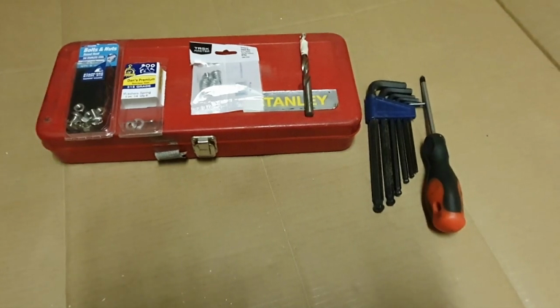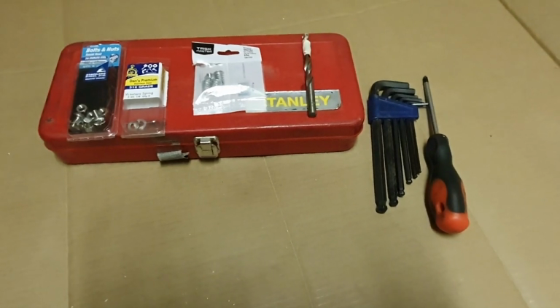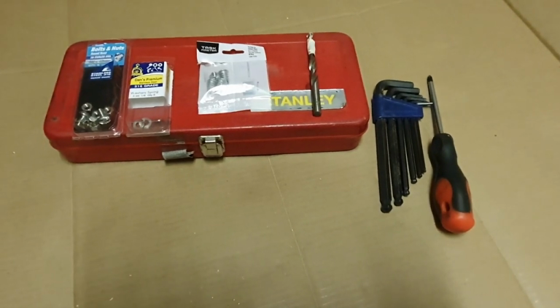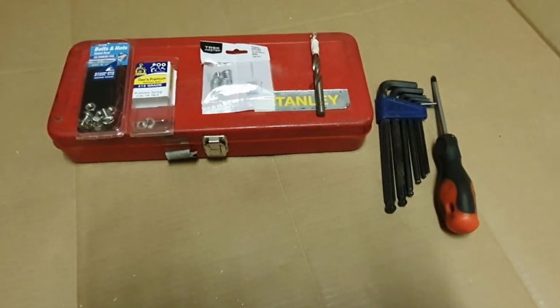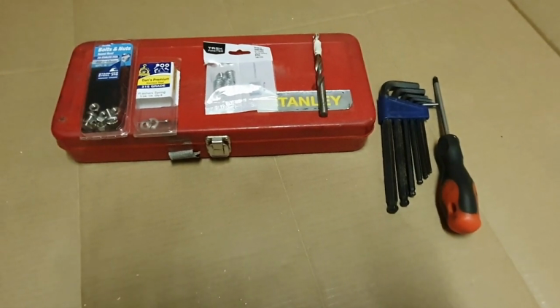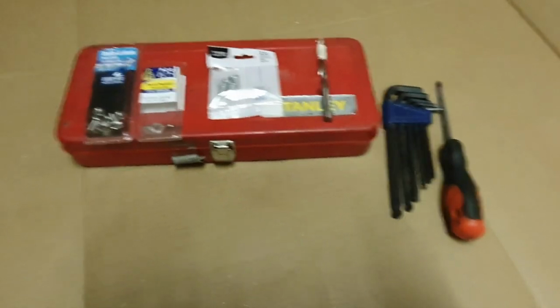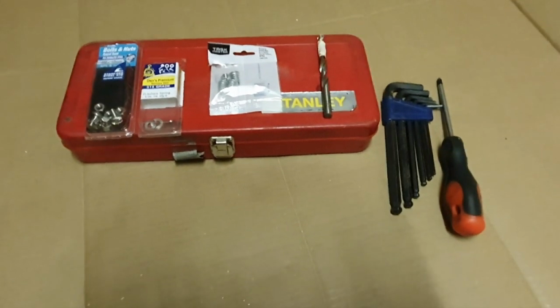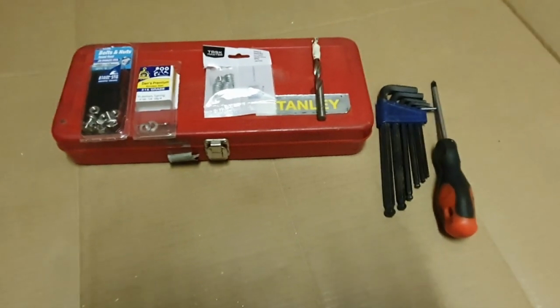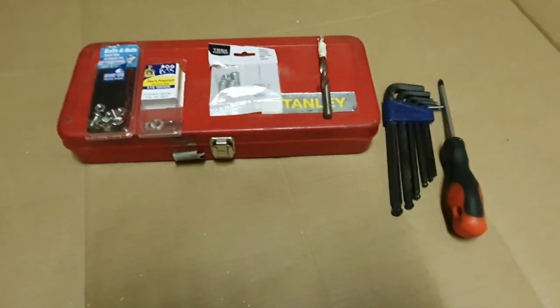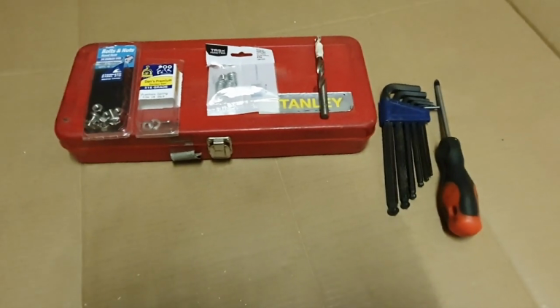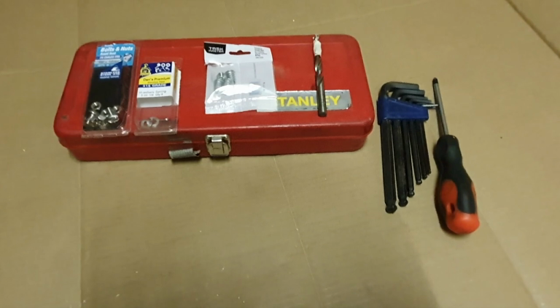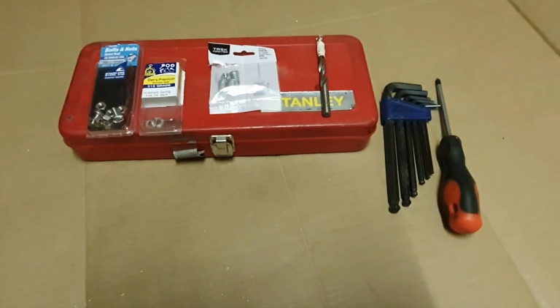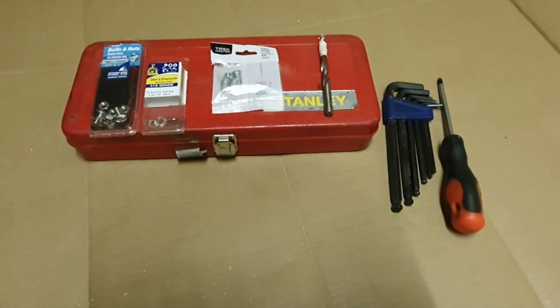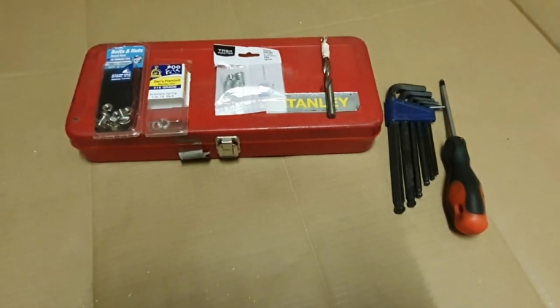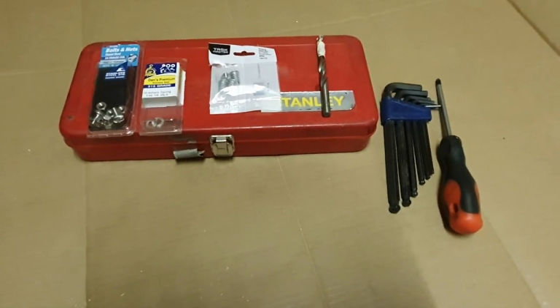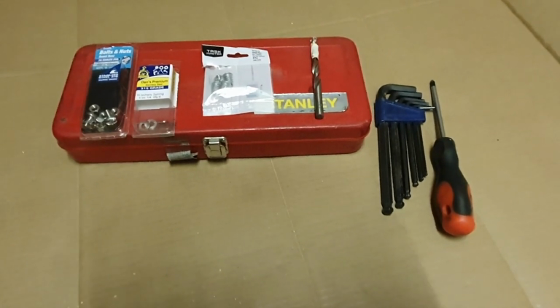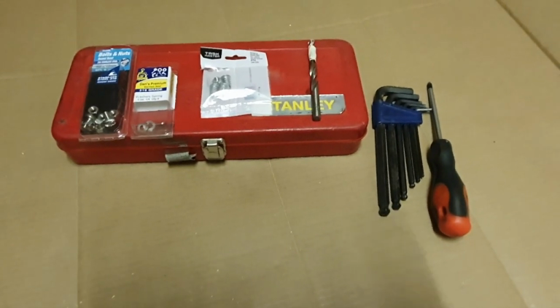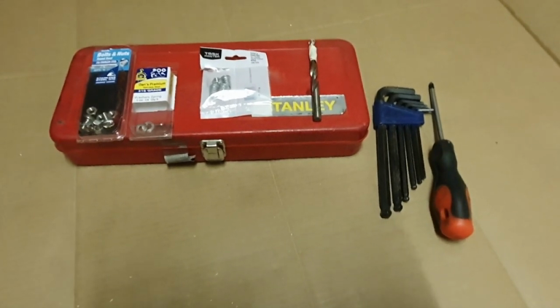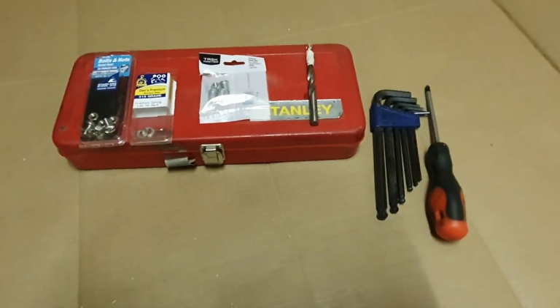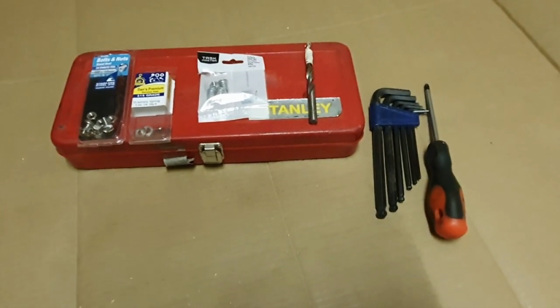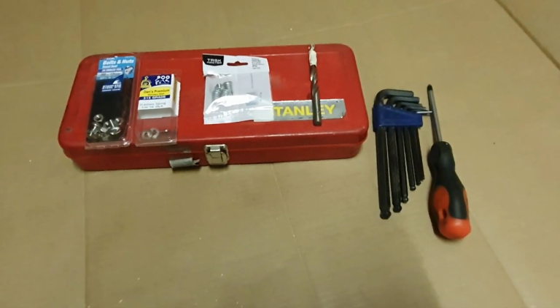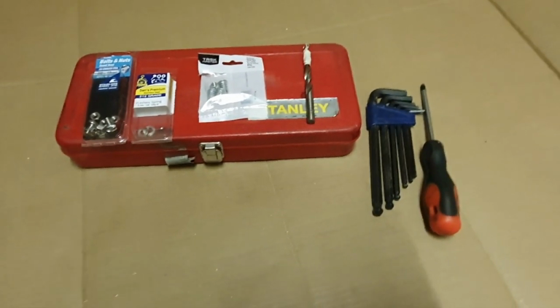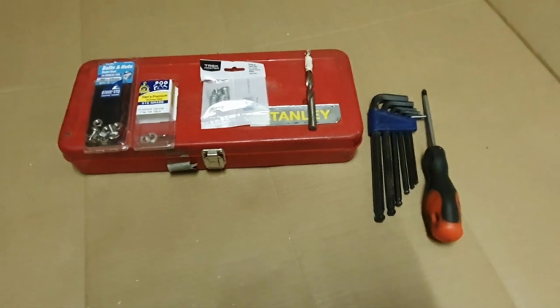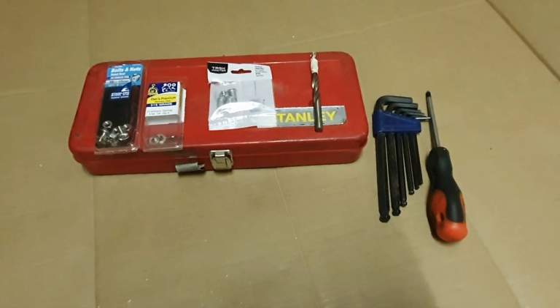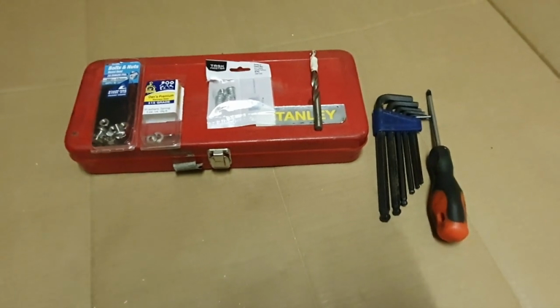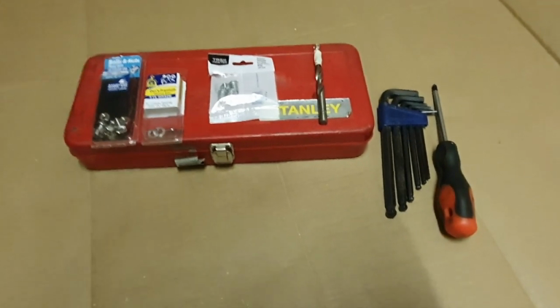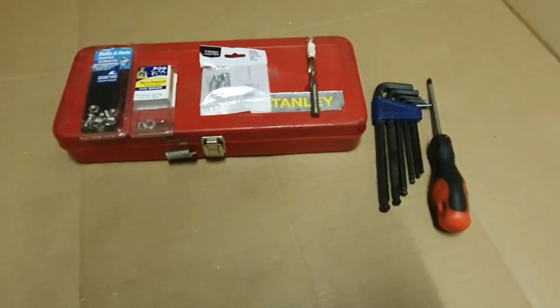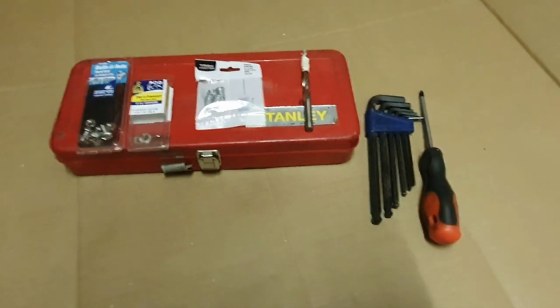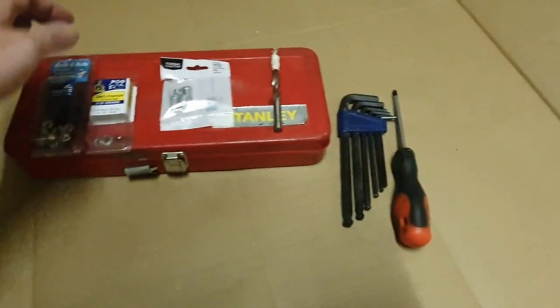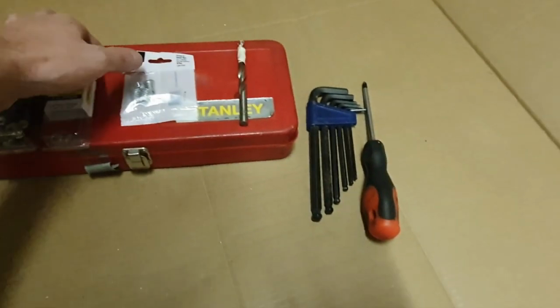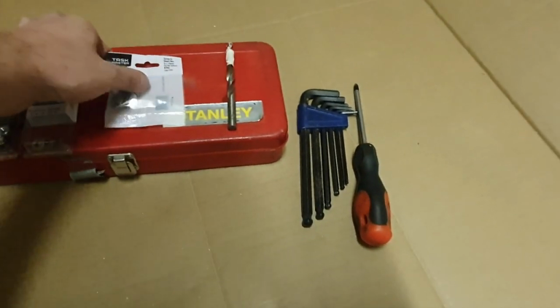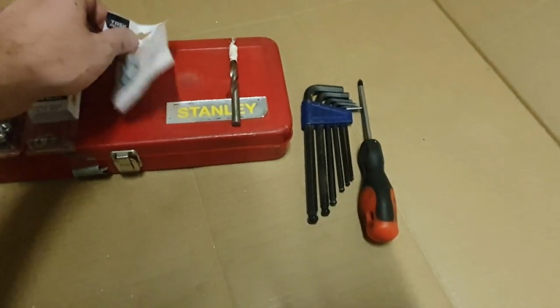Another quick tech tip, guys - it's for your King's Titan drawers. My latch kept coming loose and the screws wouldn't hold into the wood, so I've done a little bit of a fastener upgrade here.